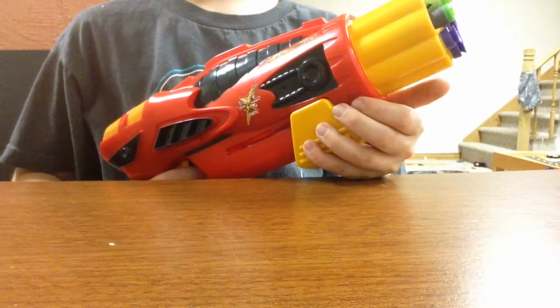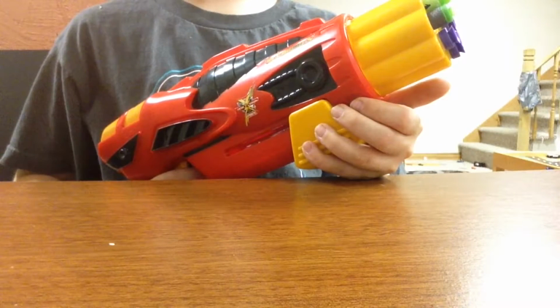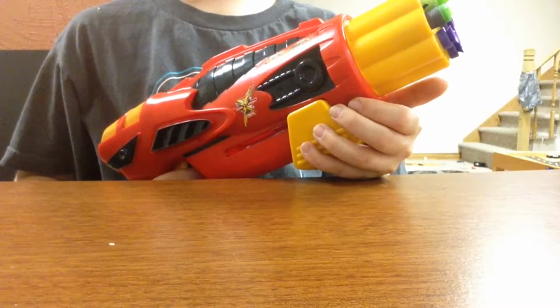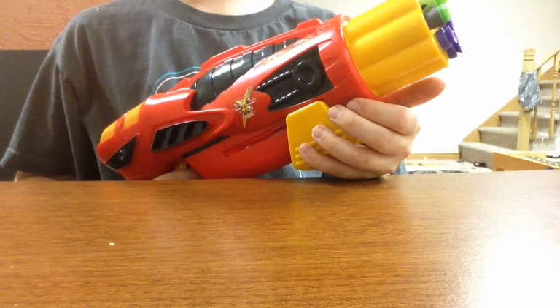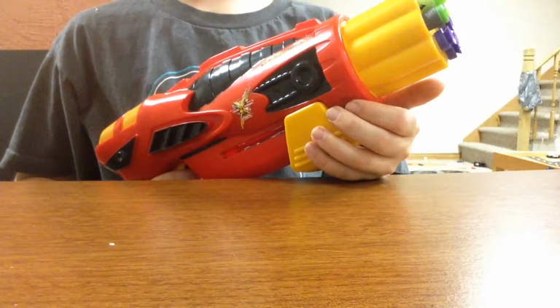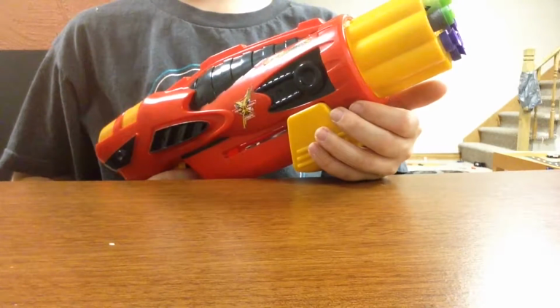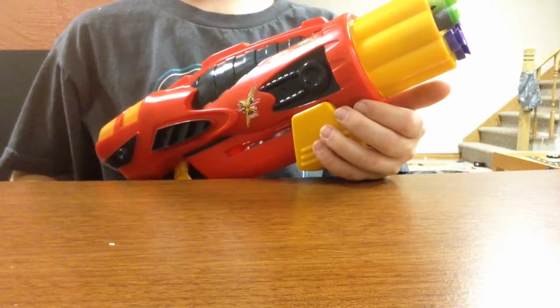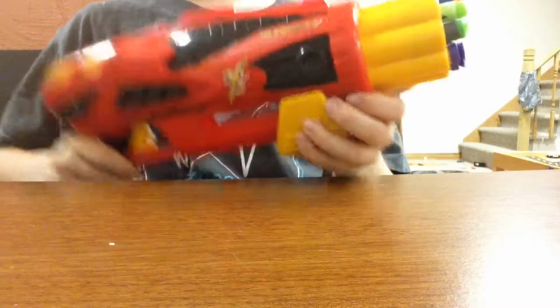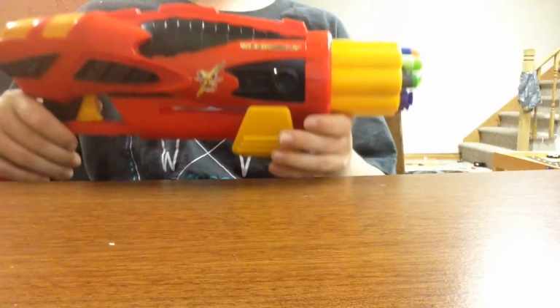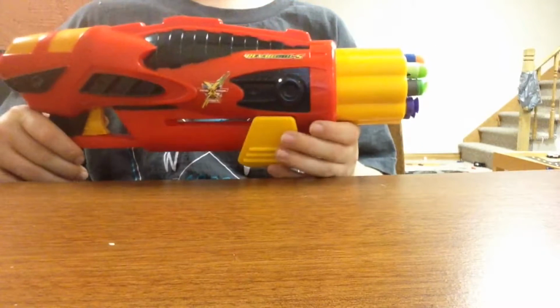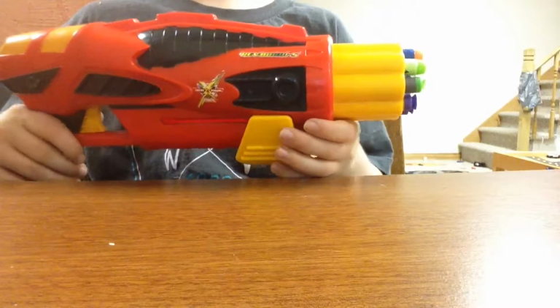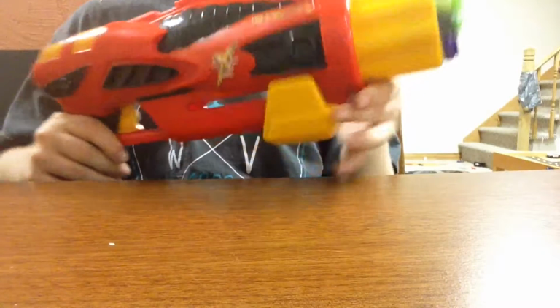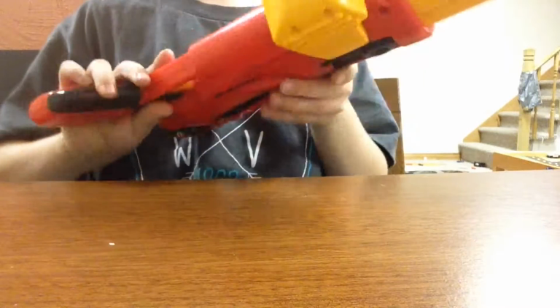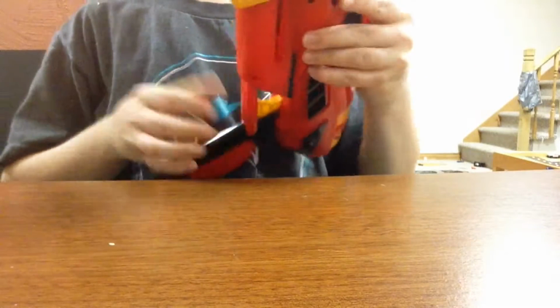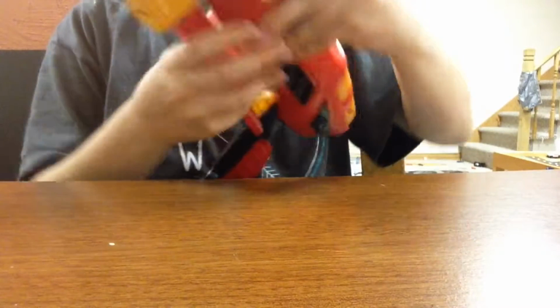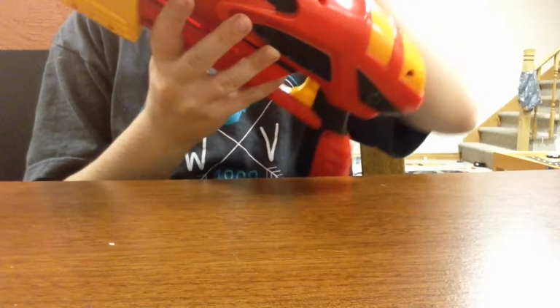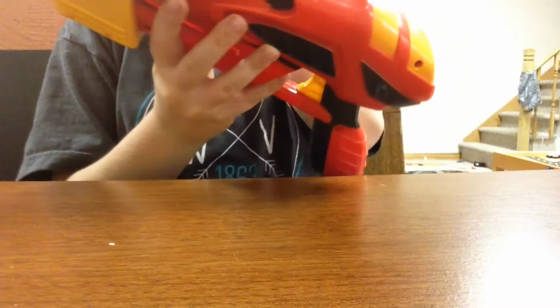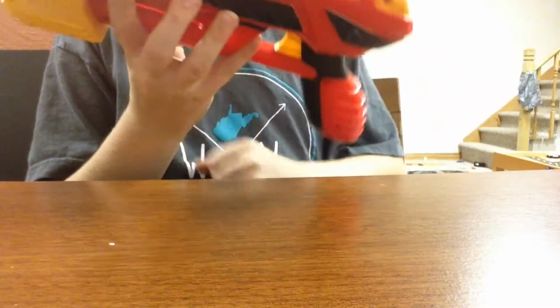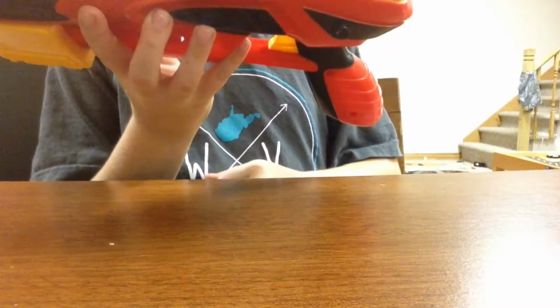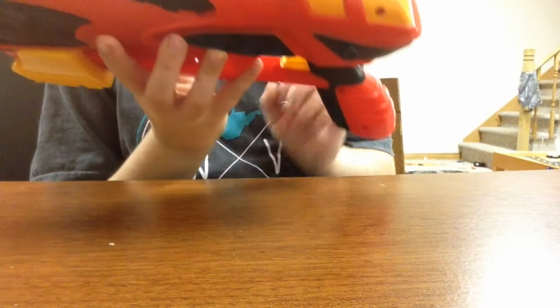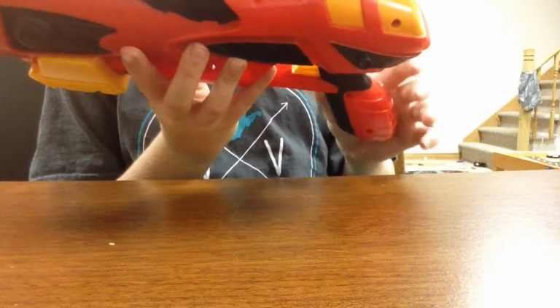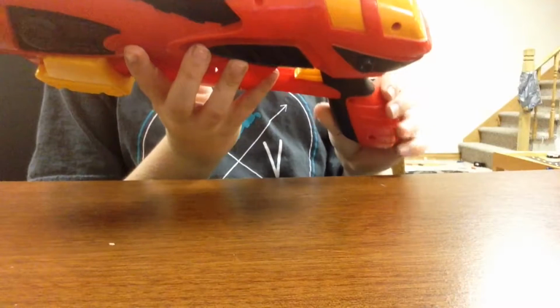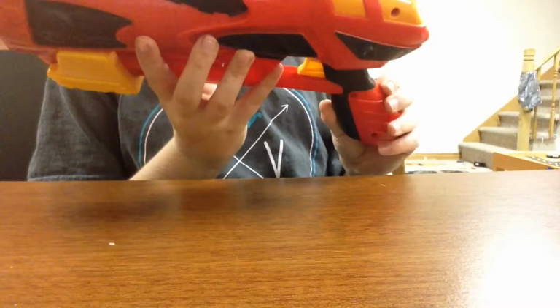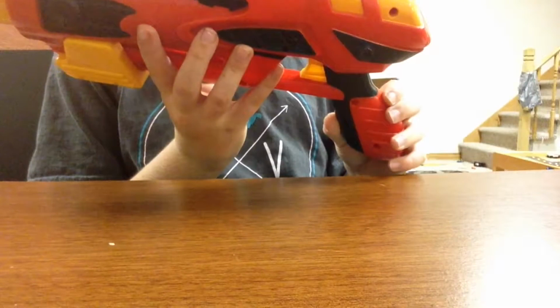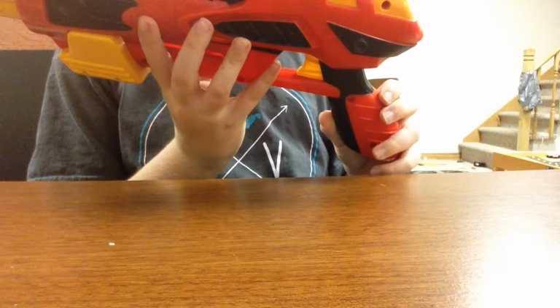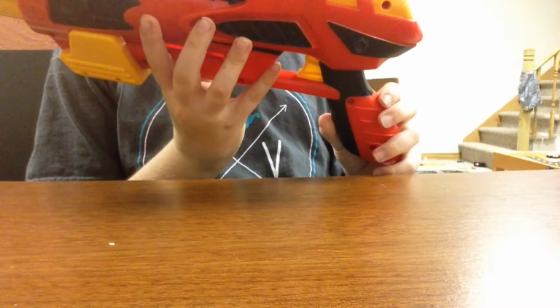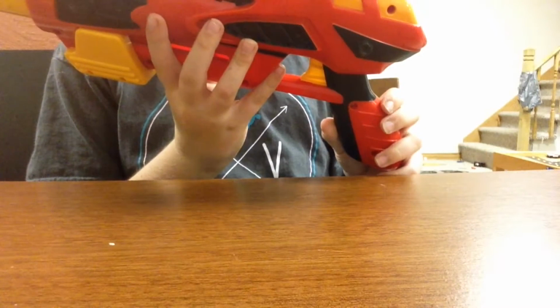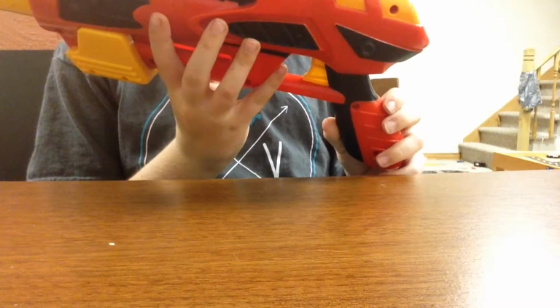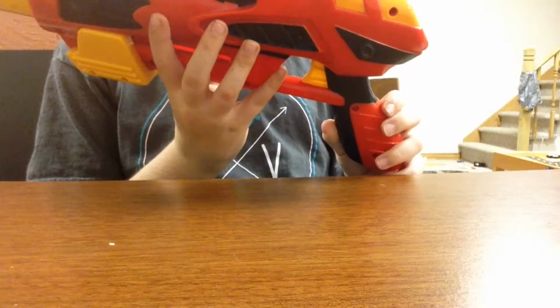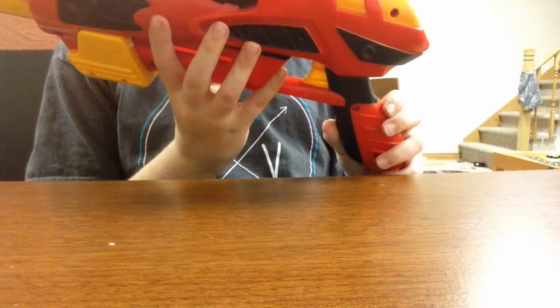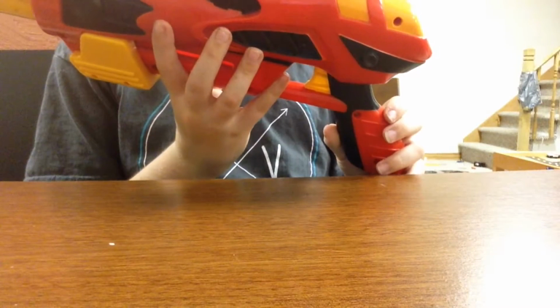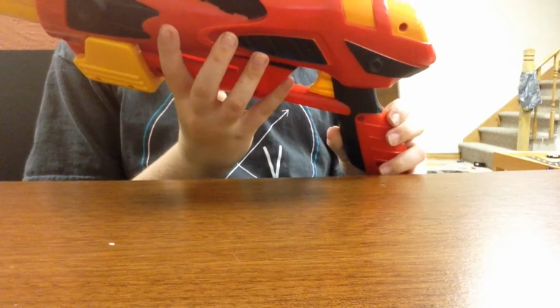Hey guys, Big Bro here. Today we are going to be doing a review on this knockoff blaster. This knockoff blaster is called Total Stream Air Rev 8D1S.